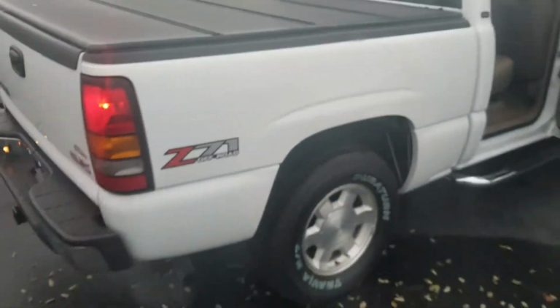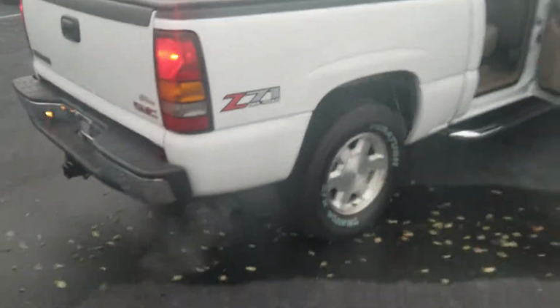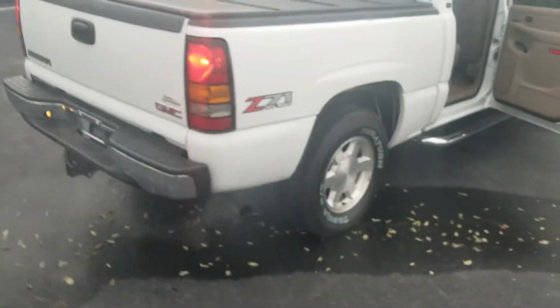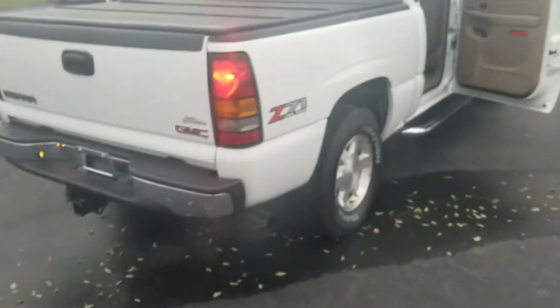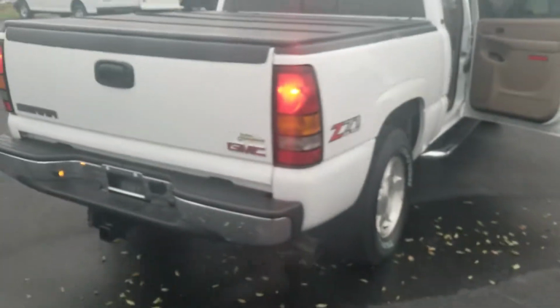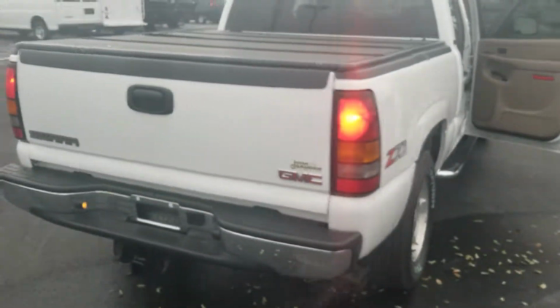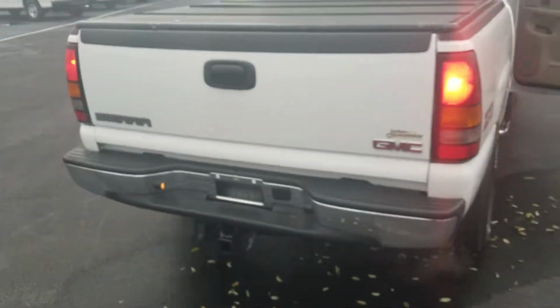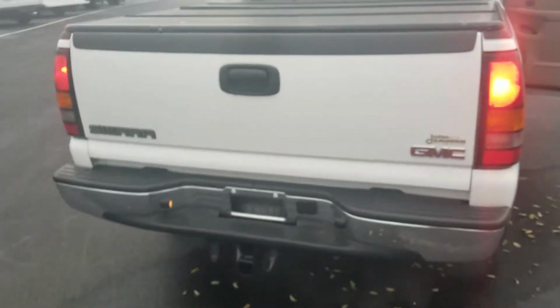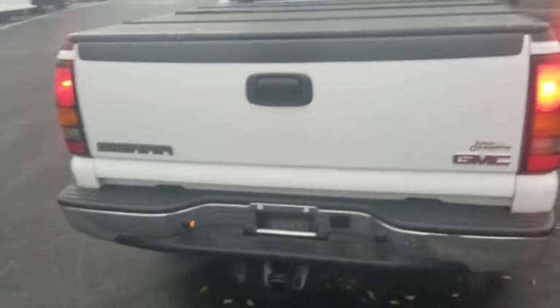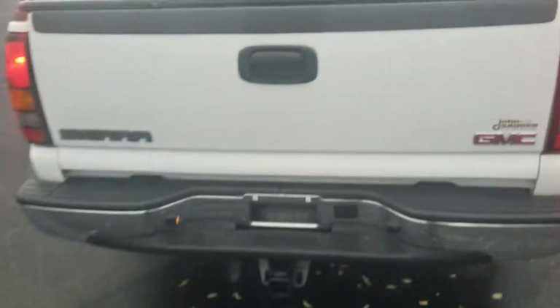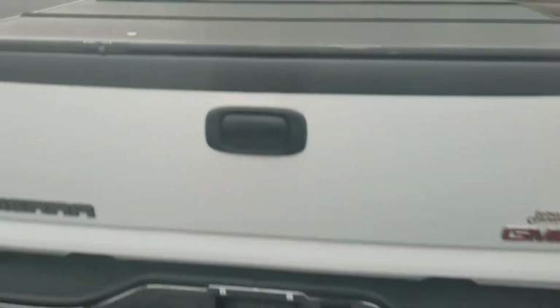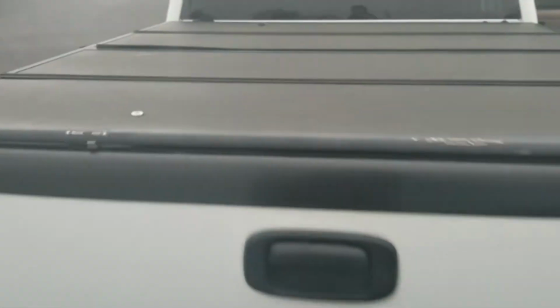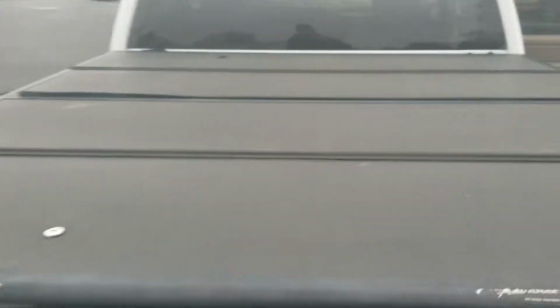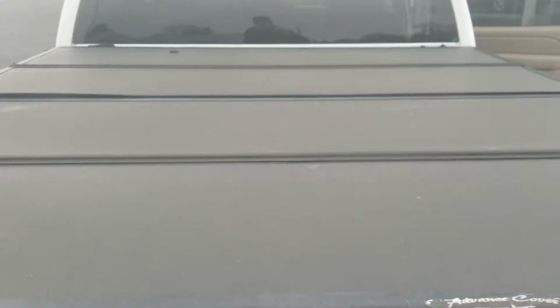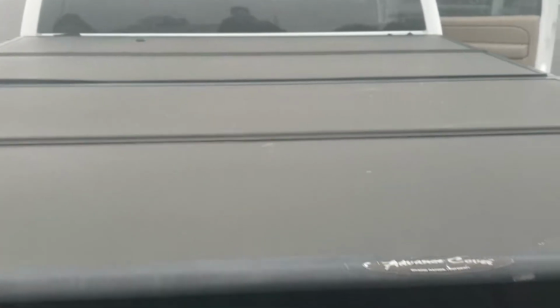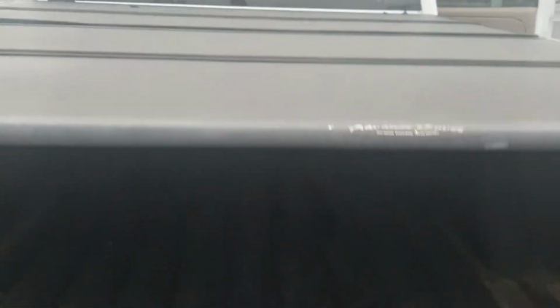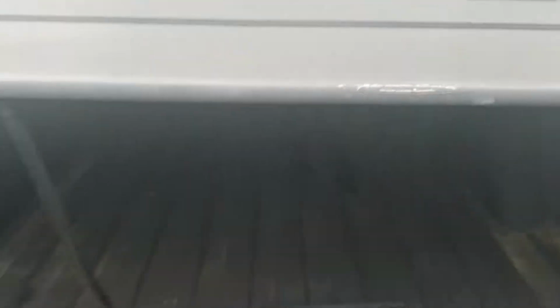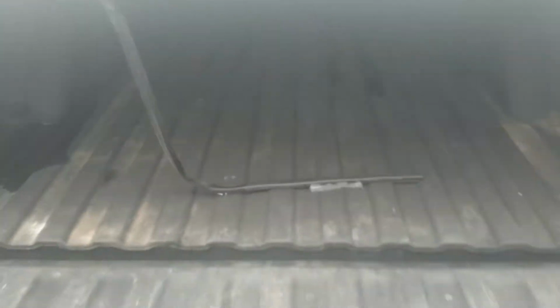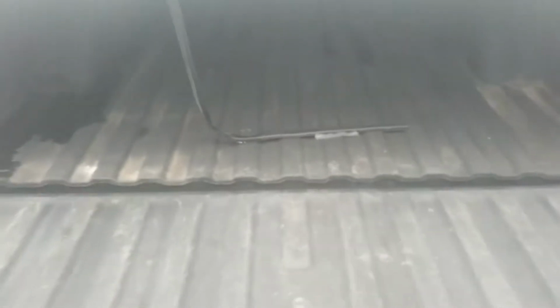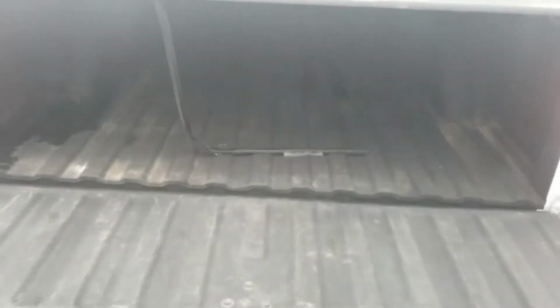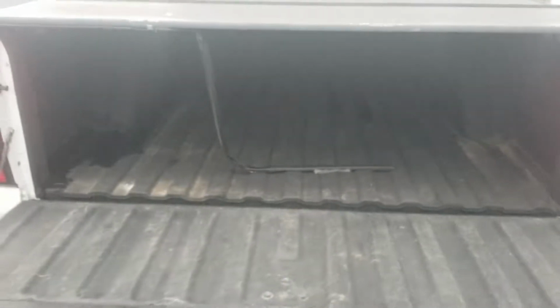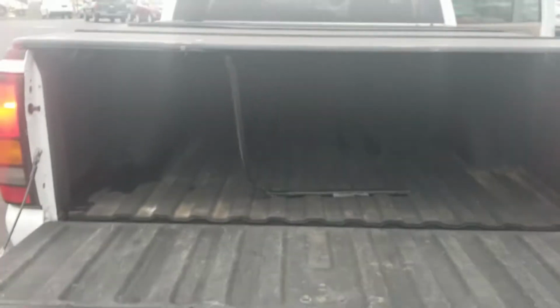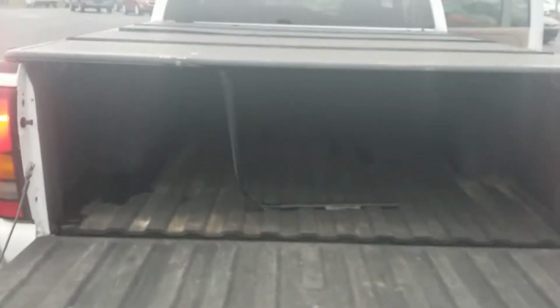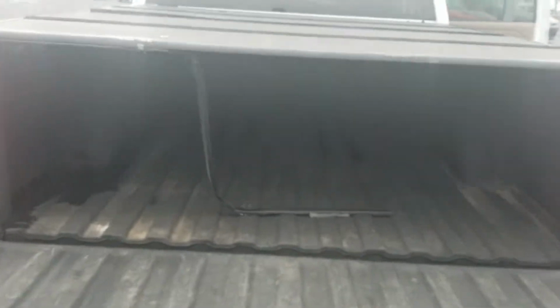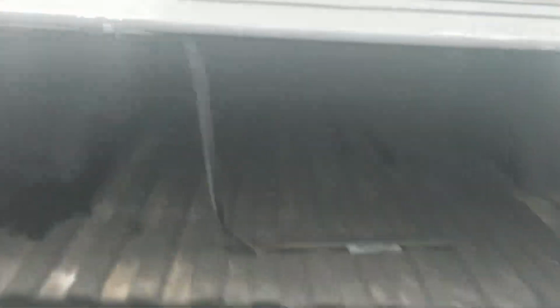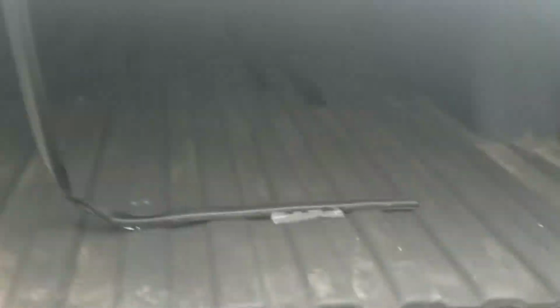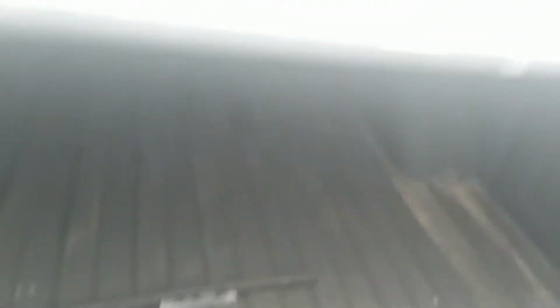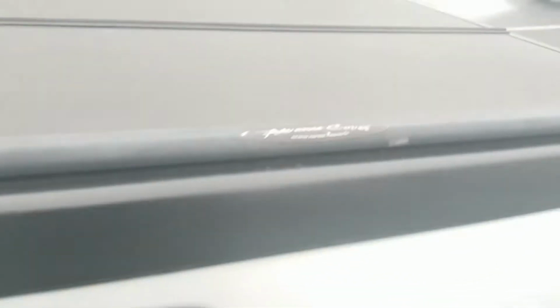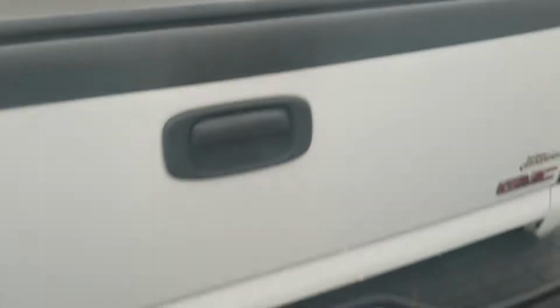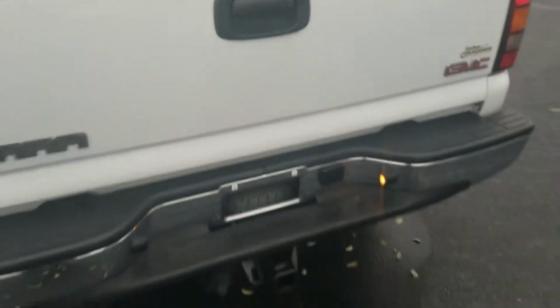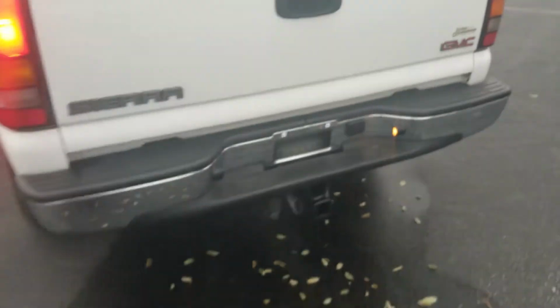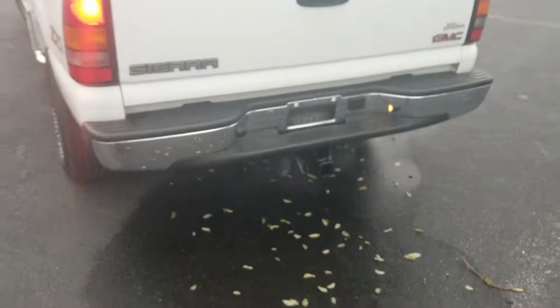No rust at all either, which is a big deal on this body style. You've got the nice hard locking tonneau cover, spray-in bed liner — everything's in tip-top shape.